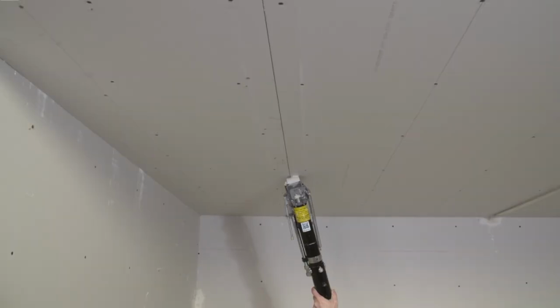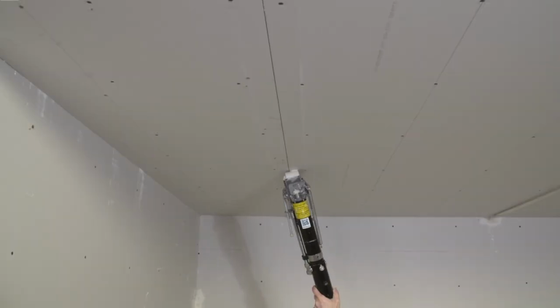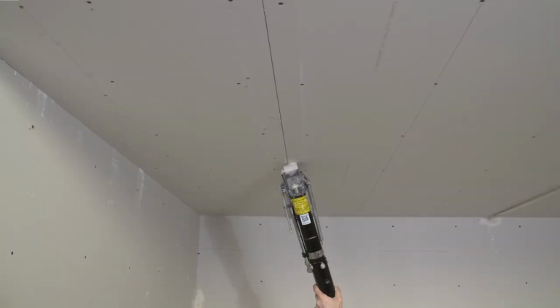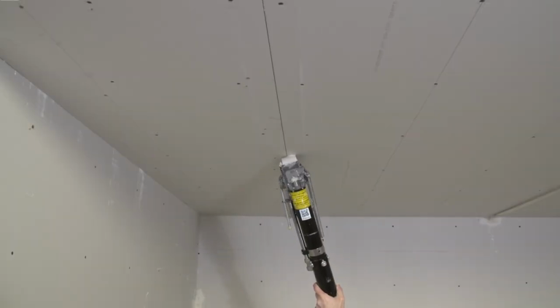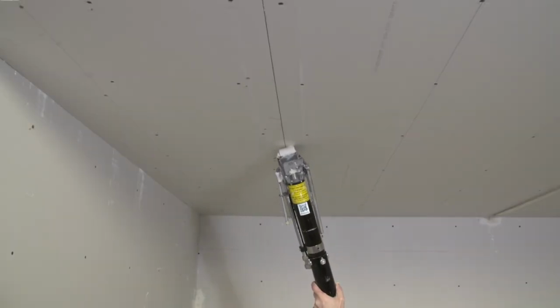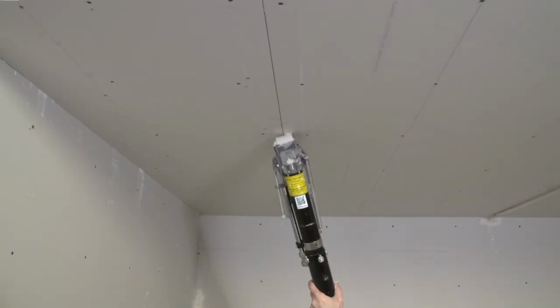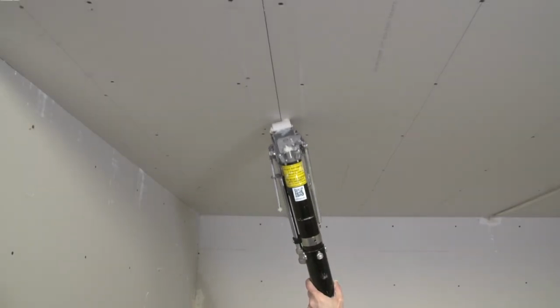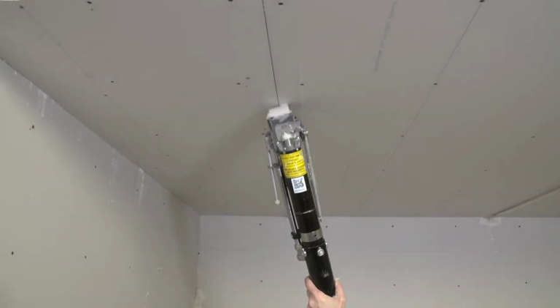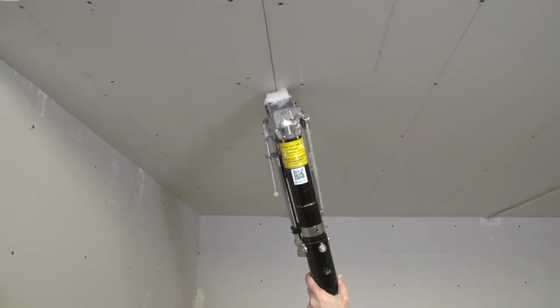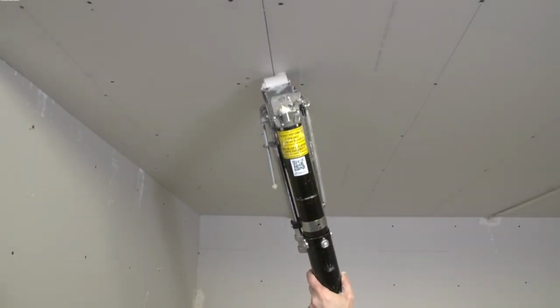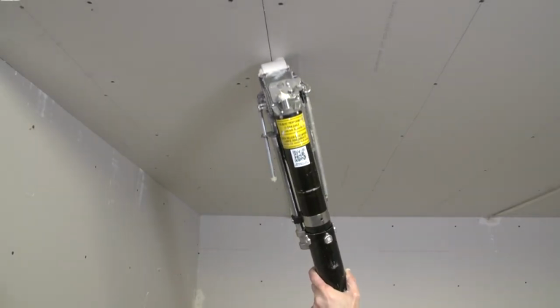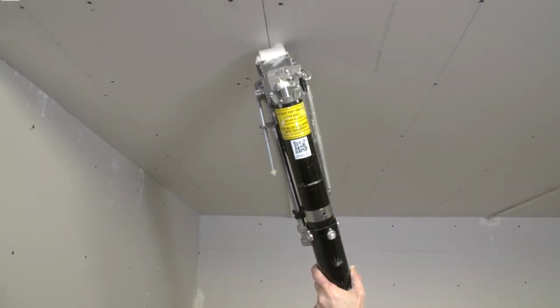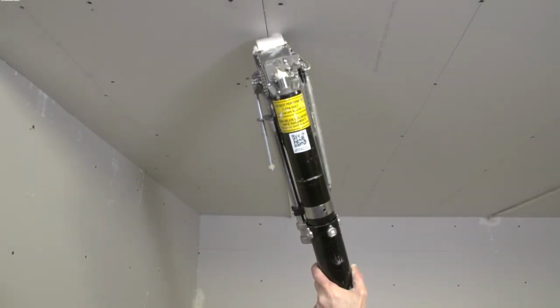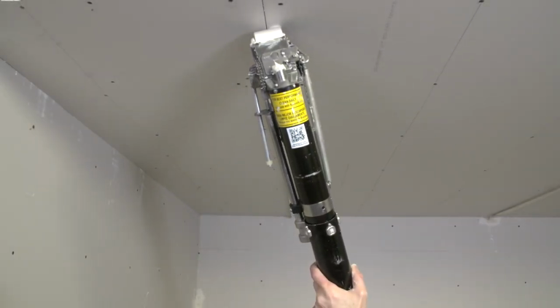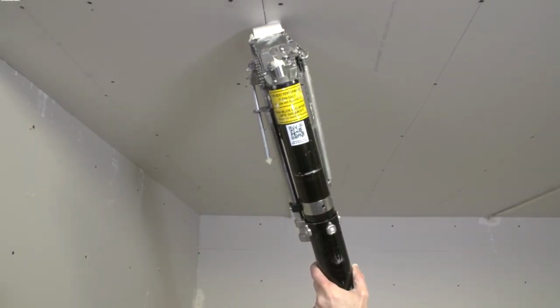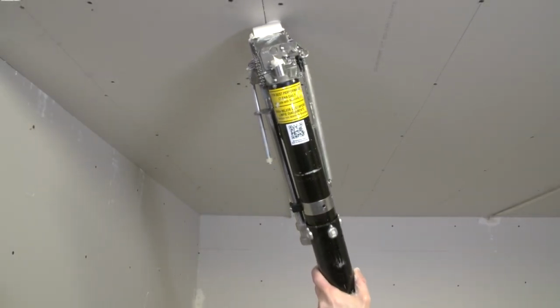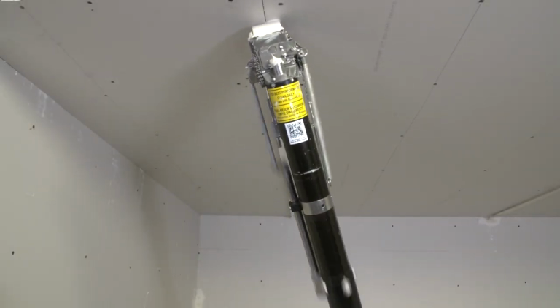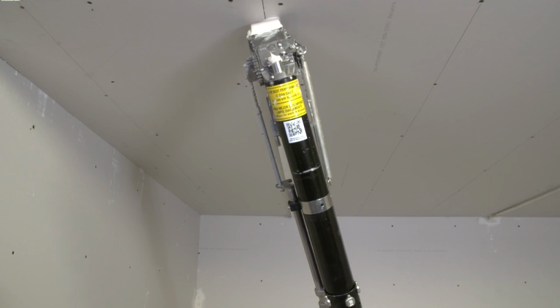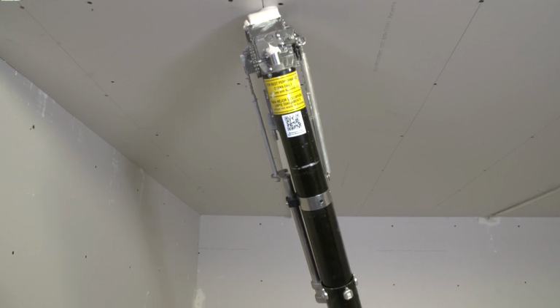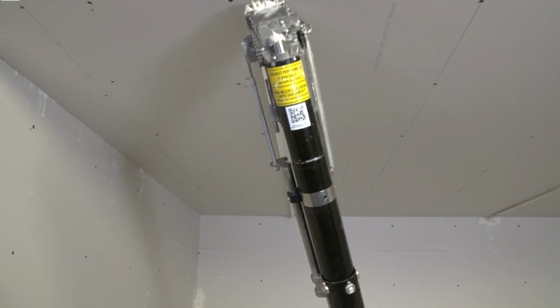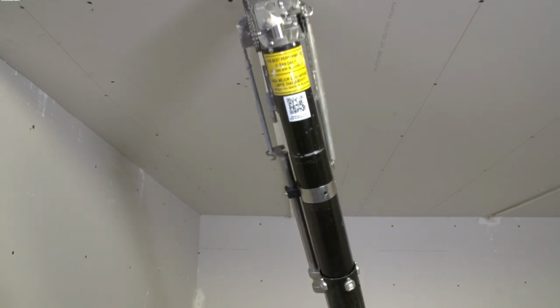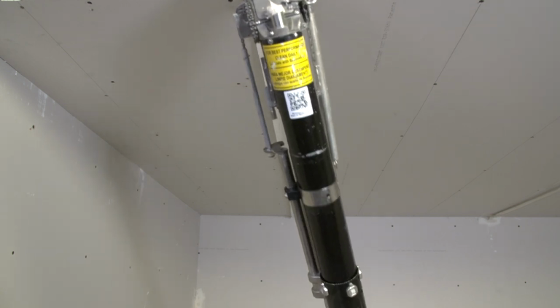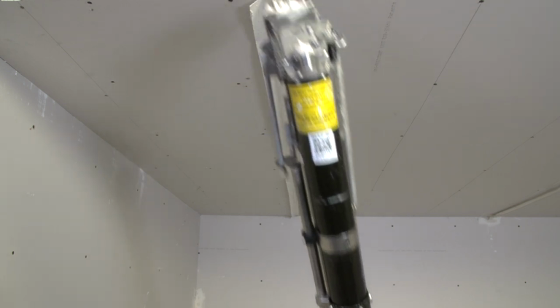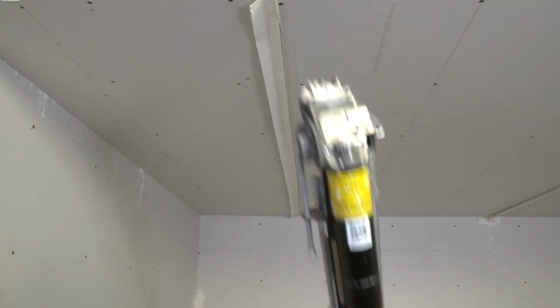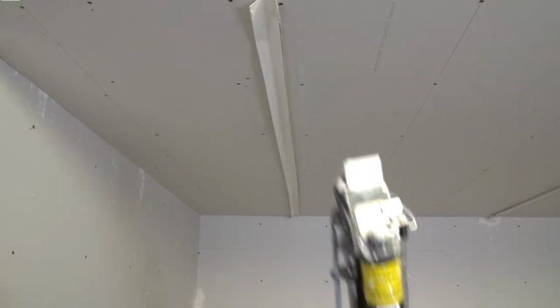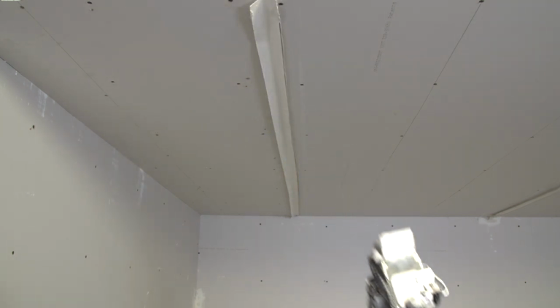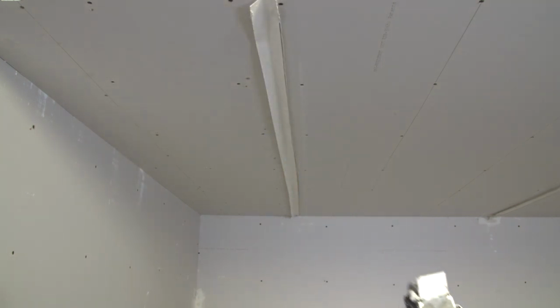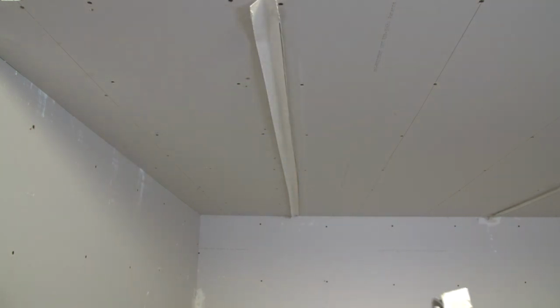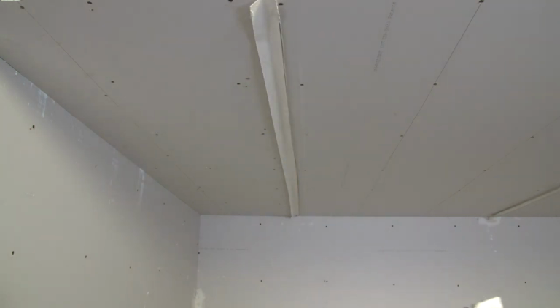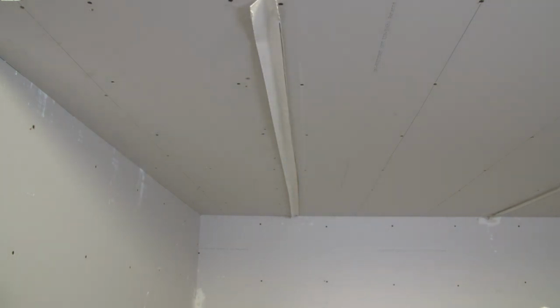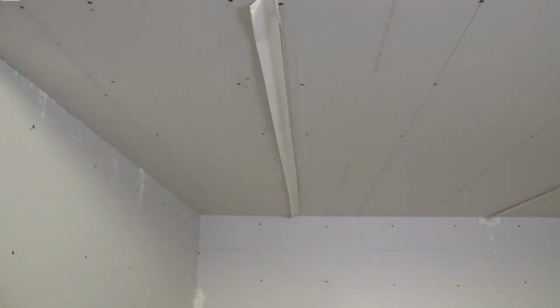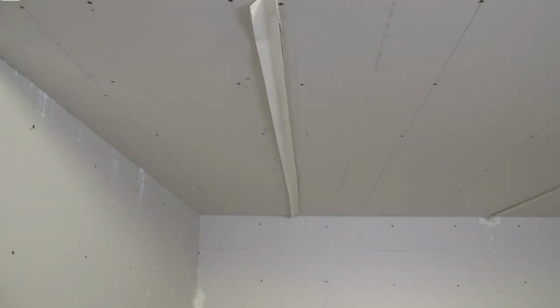Reach new heights with the bazooka. Unlike taping with a banjo, the Ames Bazooka can reach ceilings up to 10 feet without the use of stilts or scaffolding.